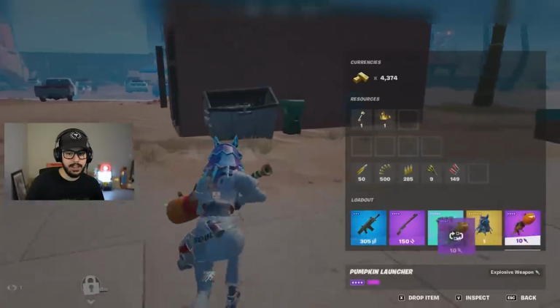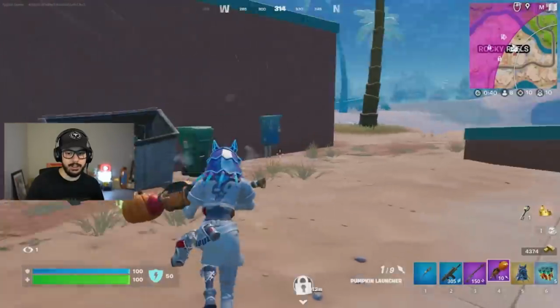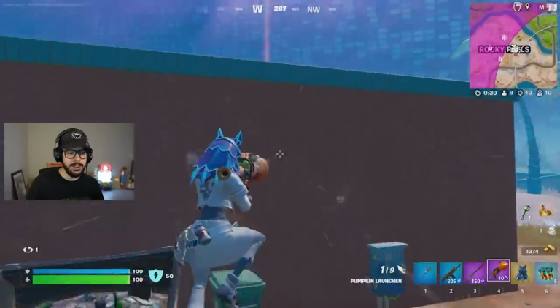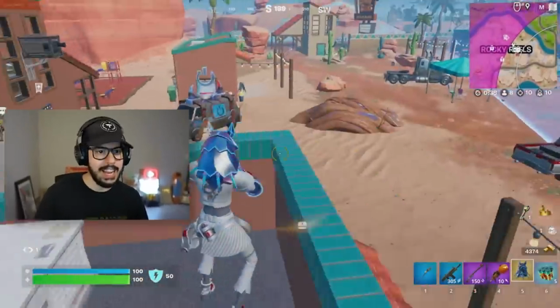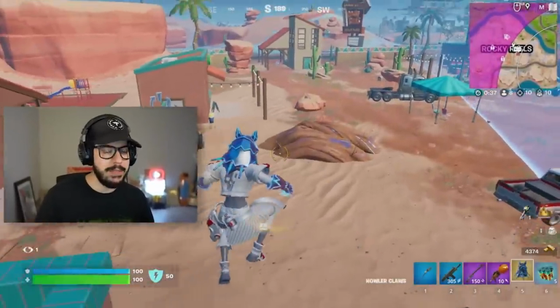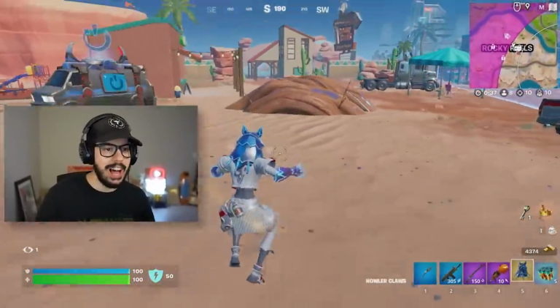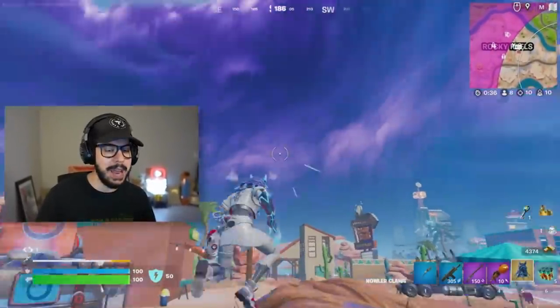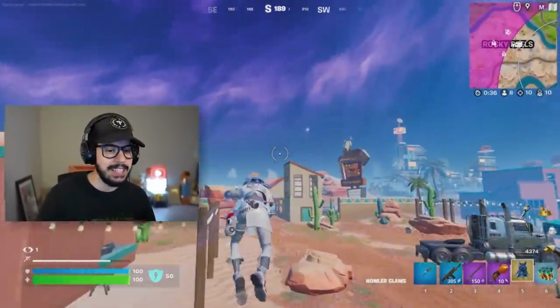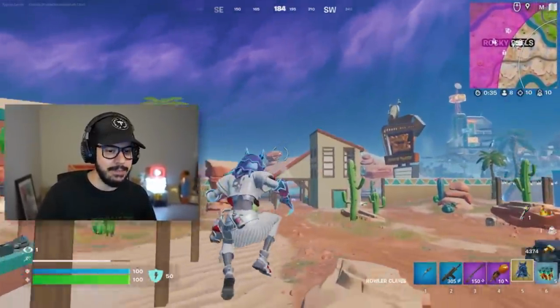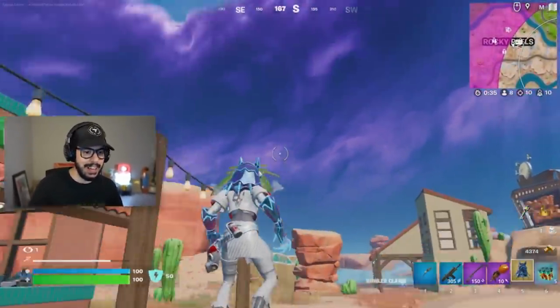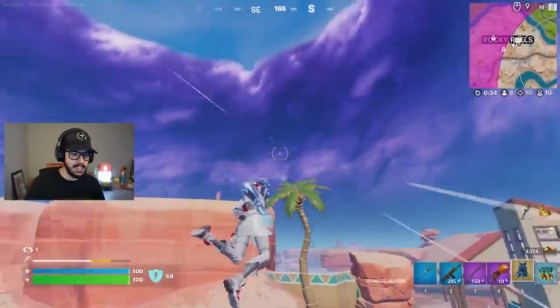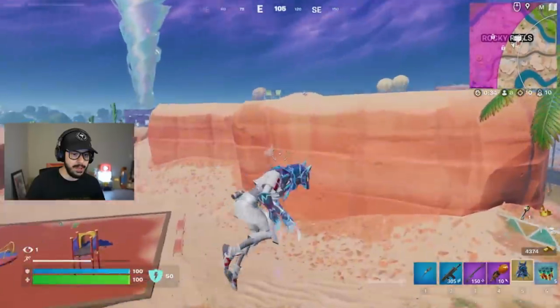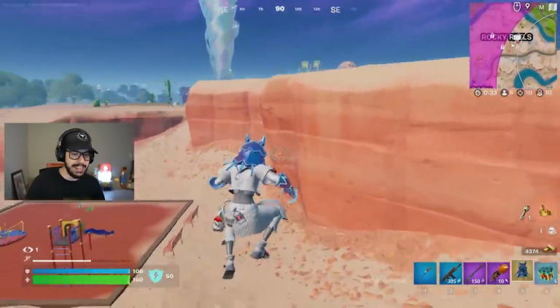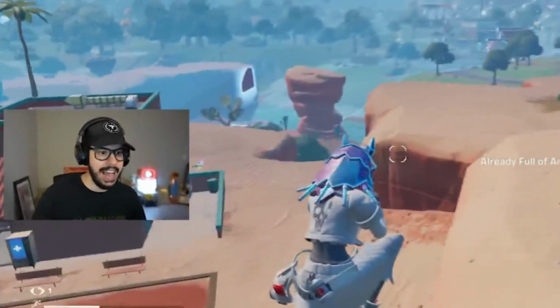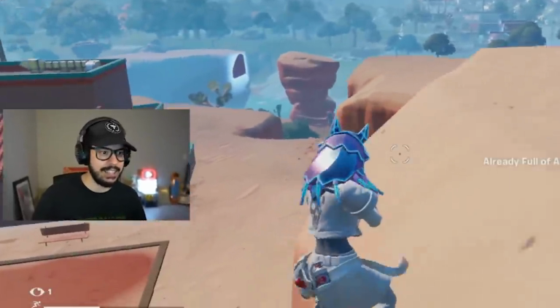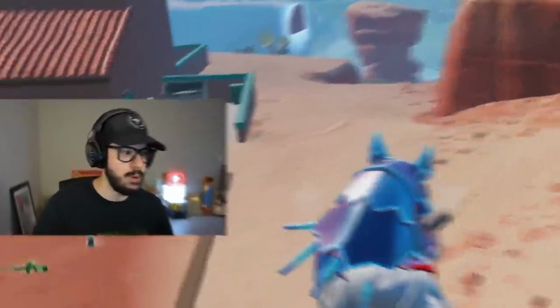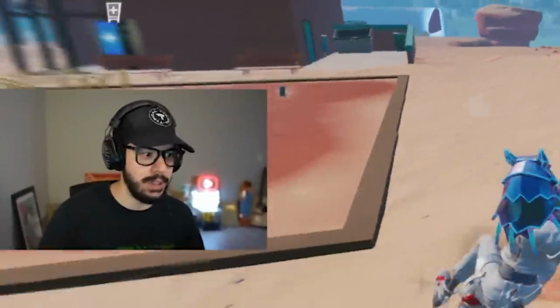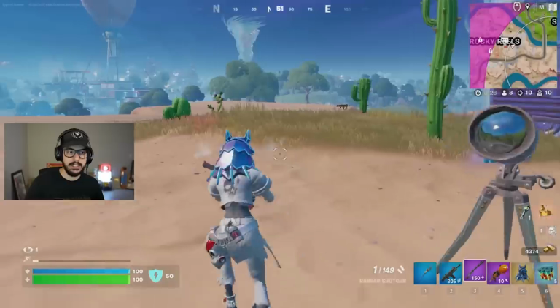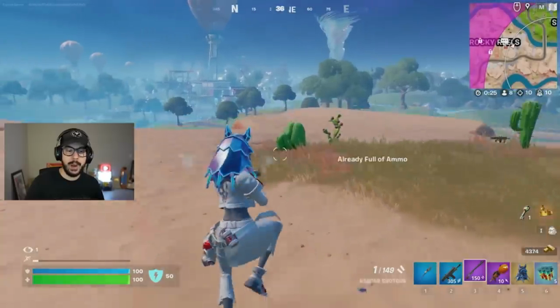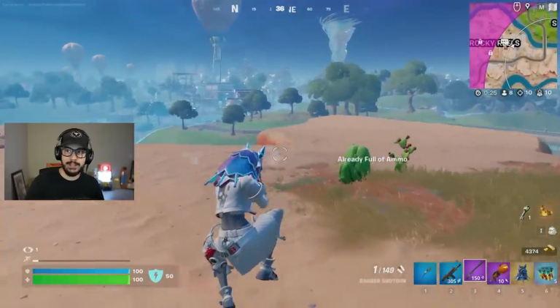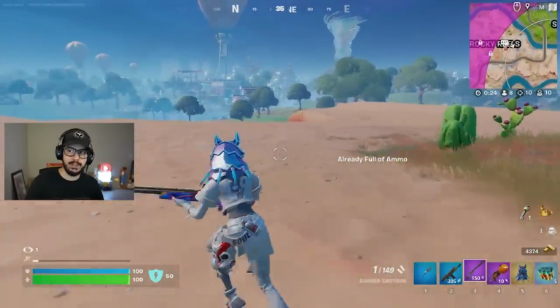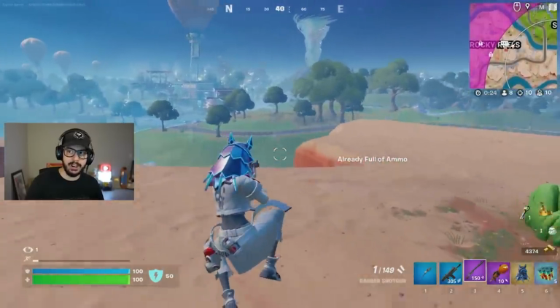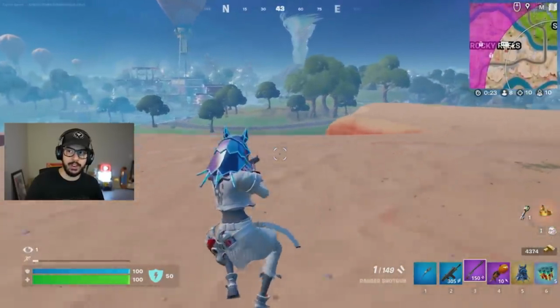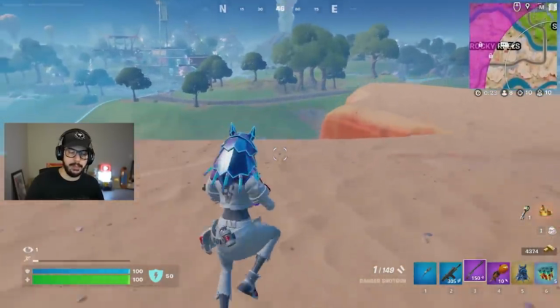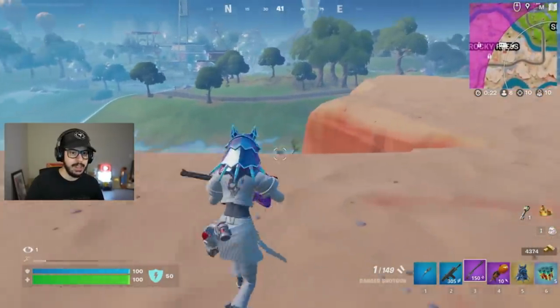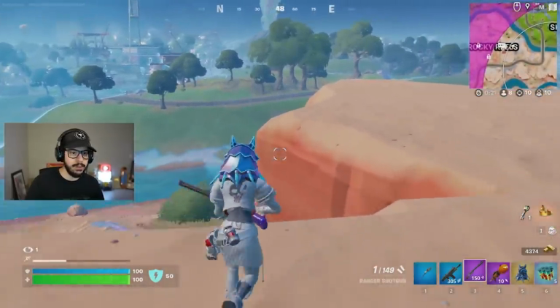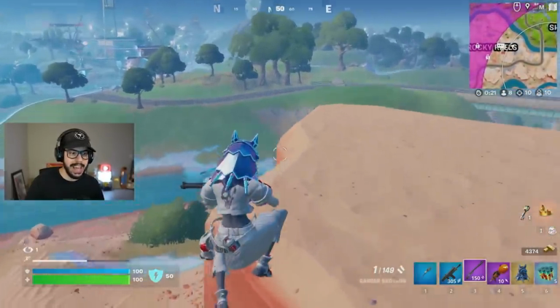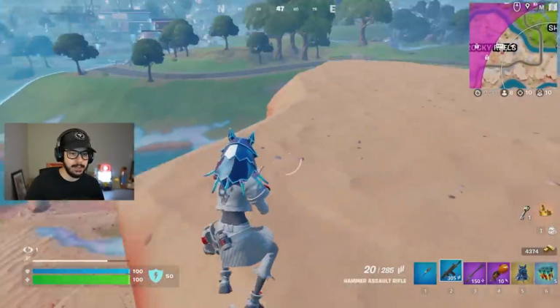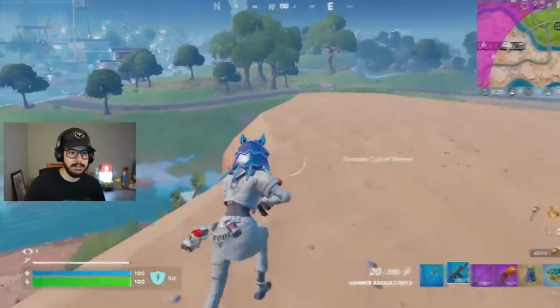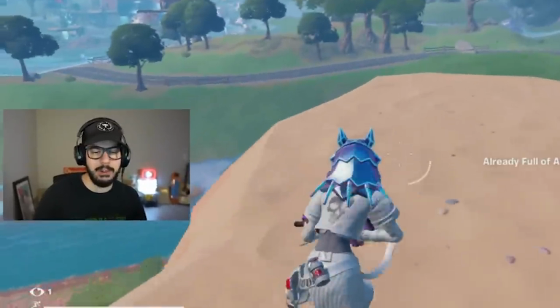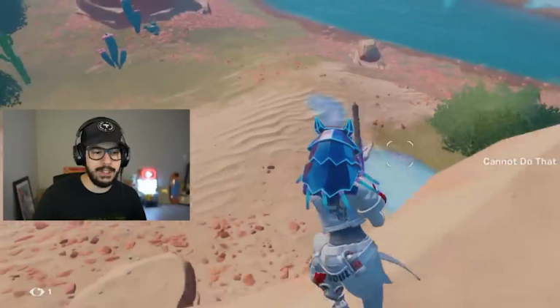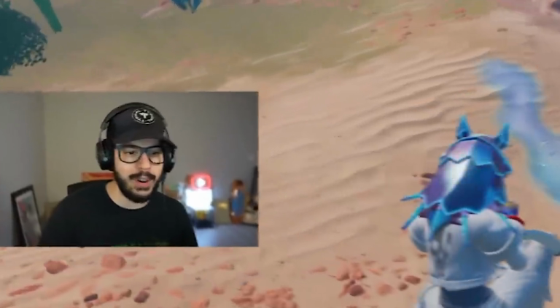I've got the mythic claws — look at the mythic claws. This is all the mobility I need. It's actually insane the mobility with those things. Apparently there's a new landmark called Drift and Double Pumps — they're probably referring to gas pumps, but Fortnite knows what they're doing.